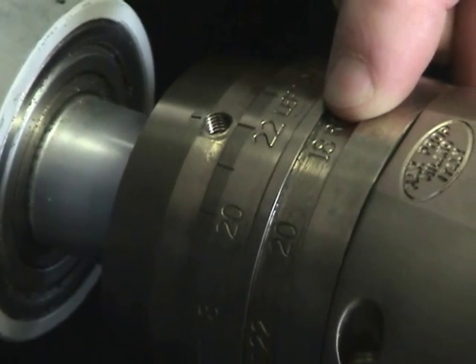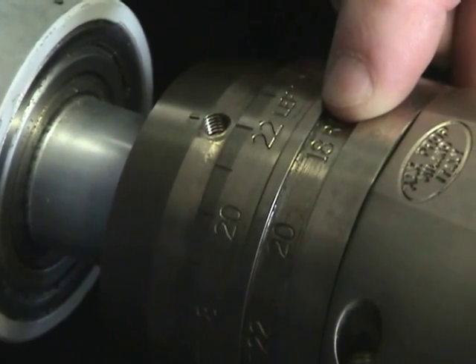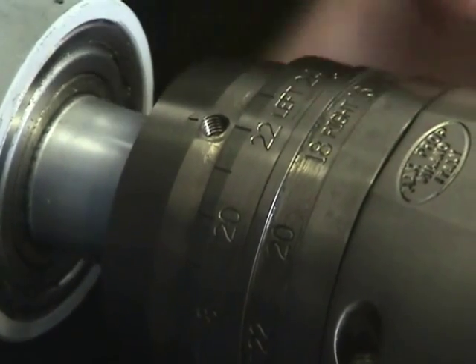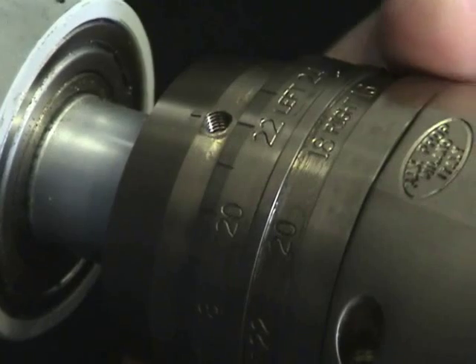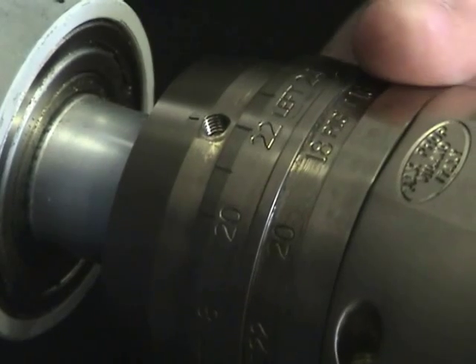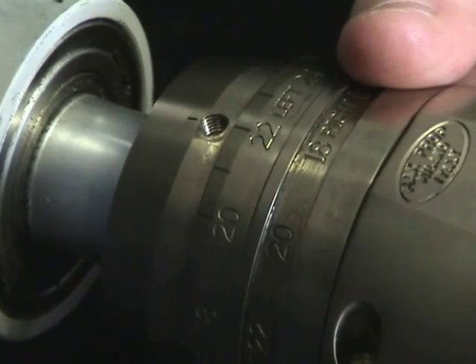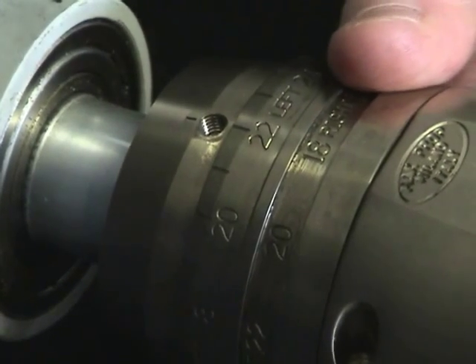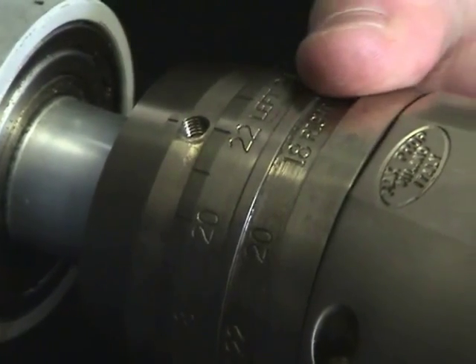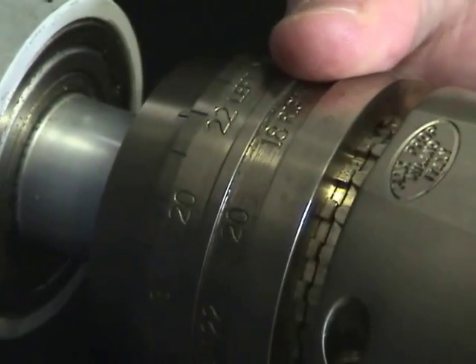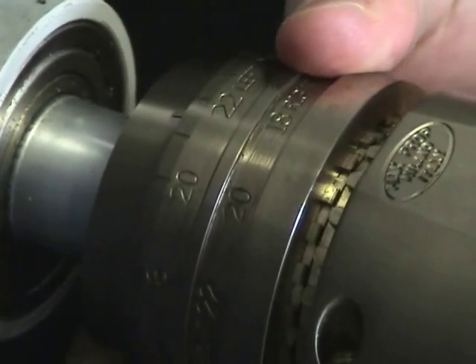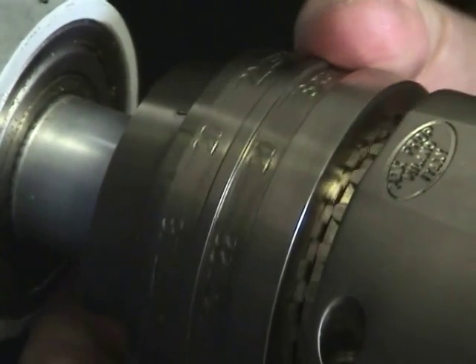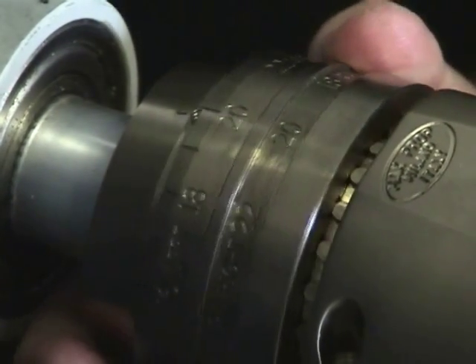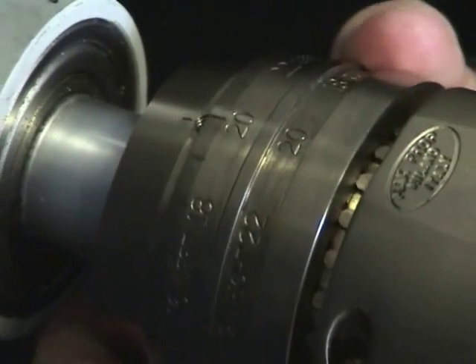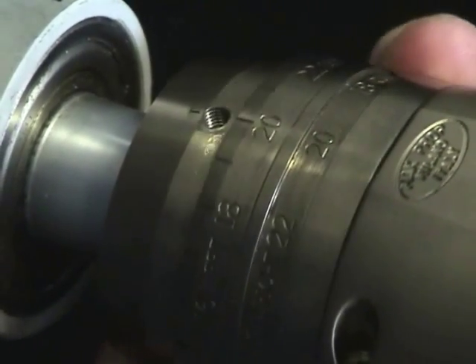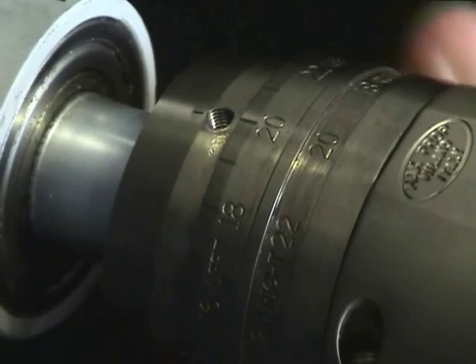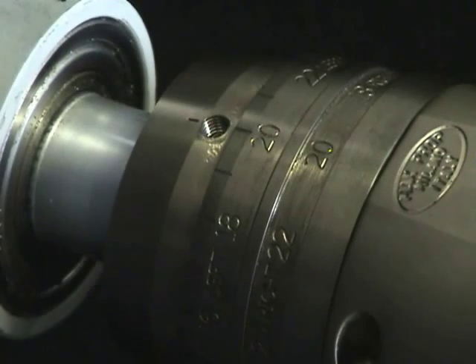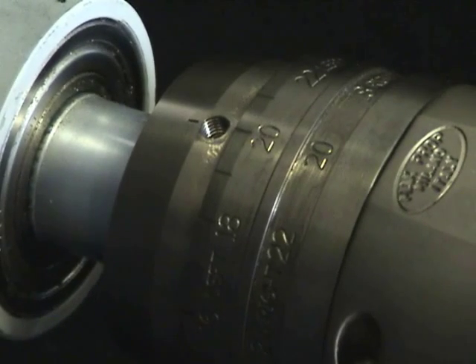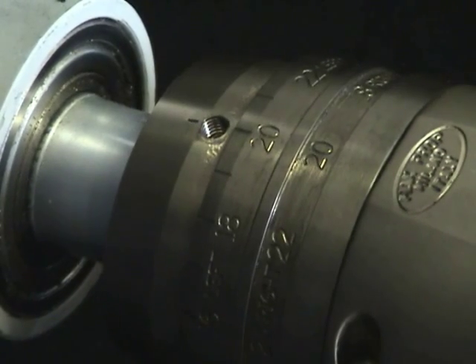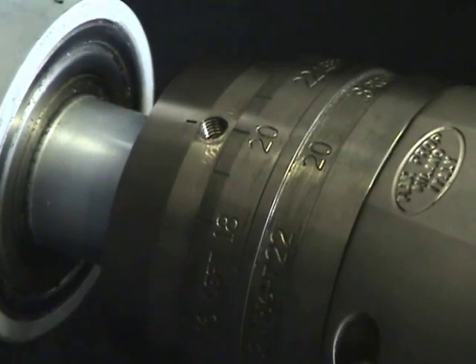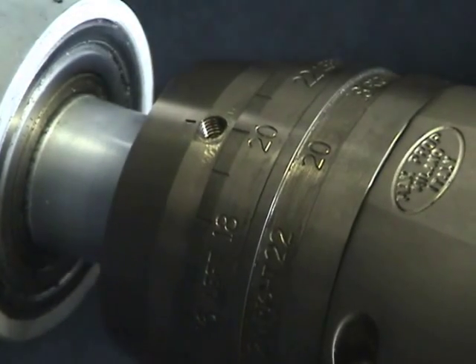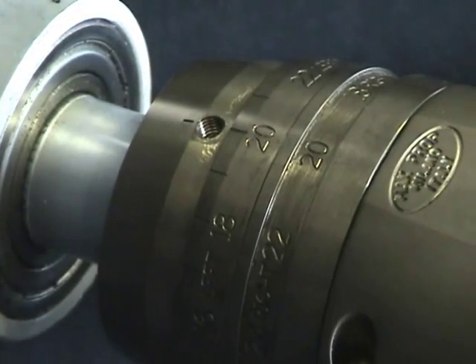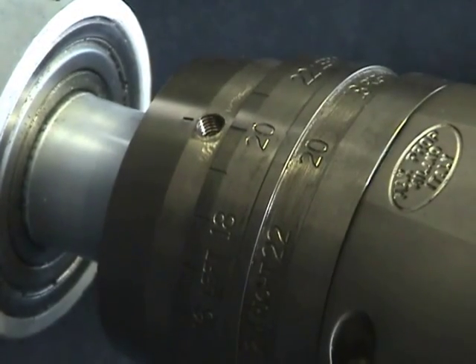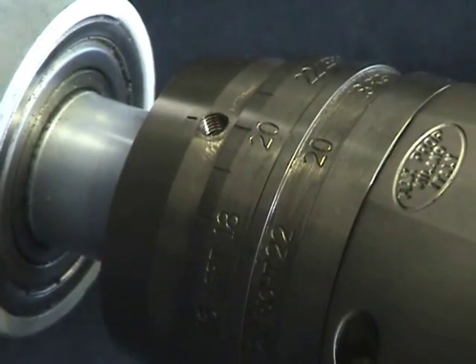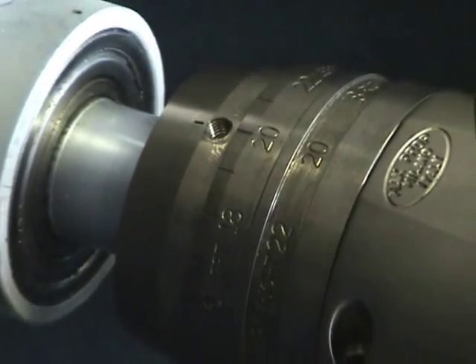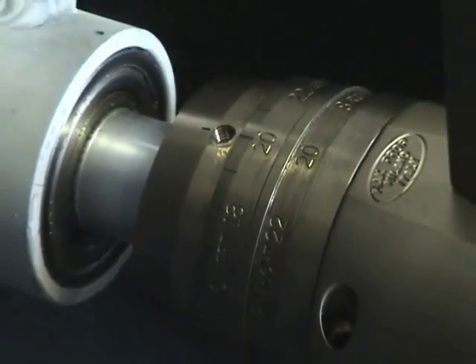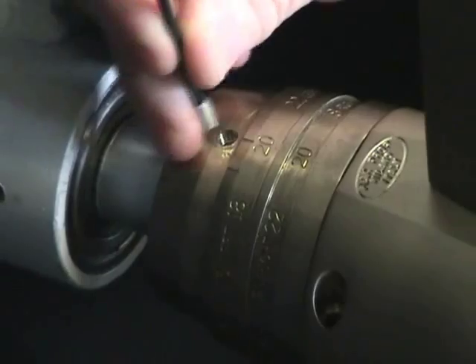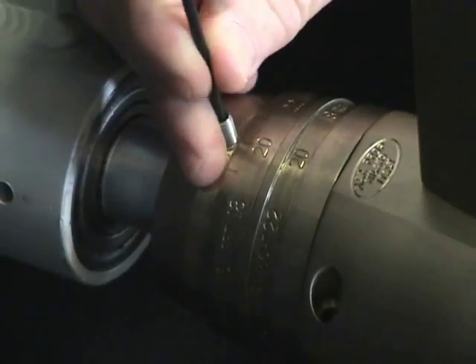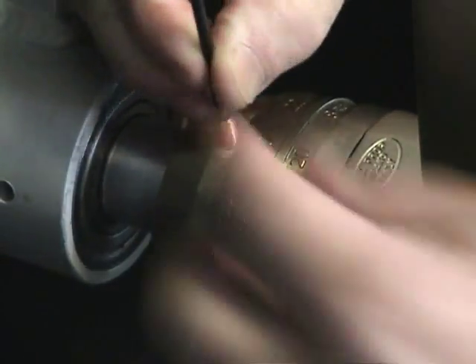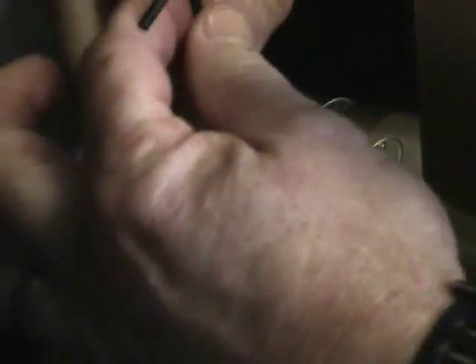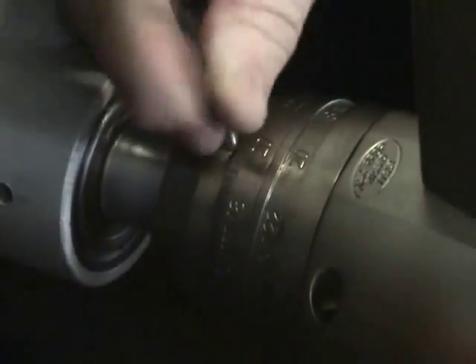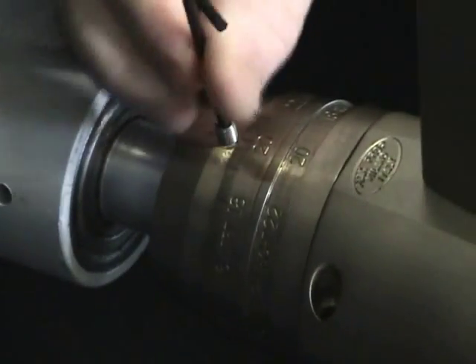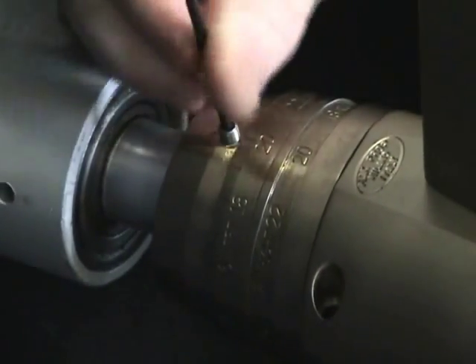If I needed to change it to 20 degrees, I would again pull it forward and rotate it, drop it back into place. Once the pitch is set, you want to reset the set screw so that the pitch cannot change inadvertently.